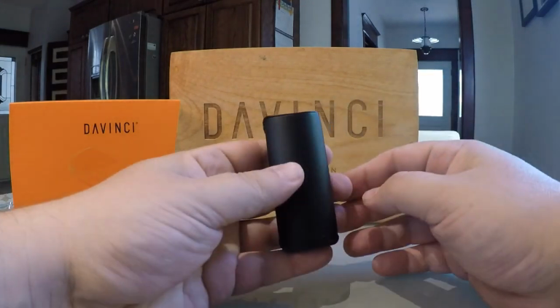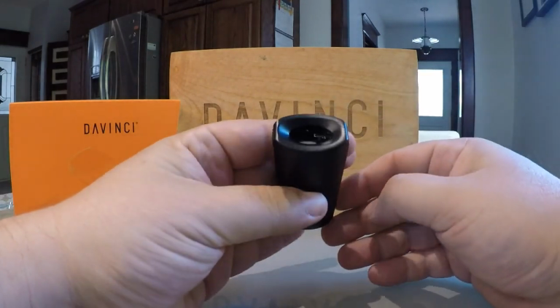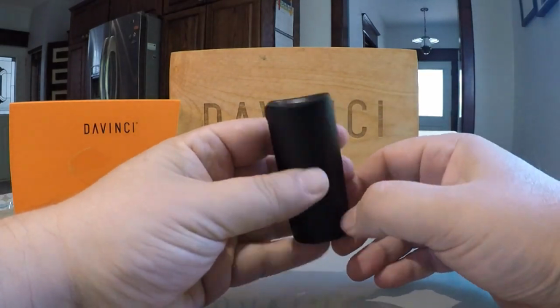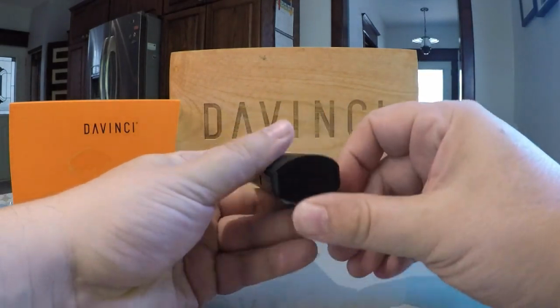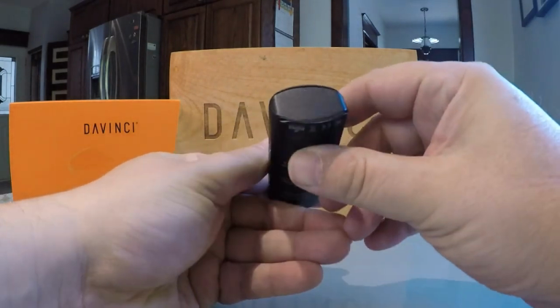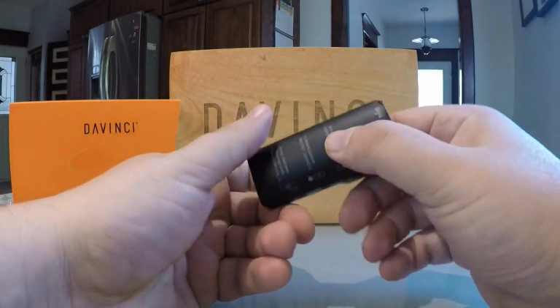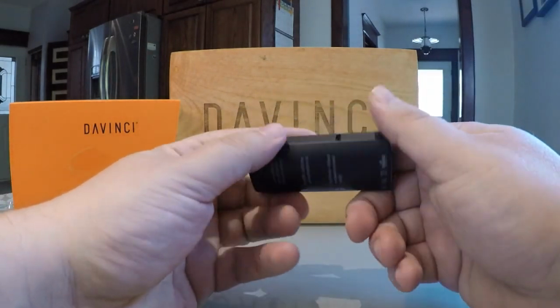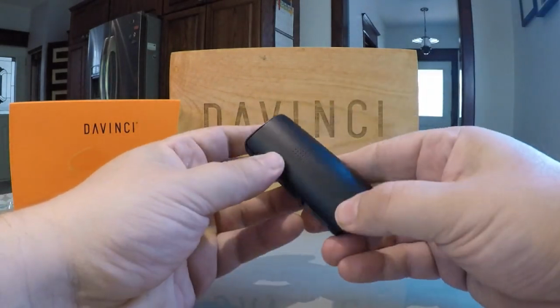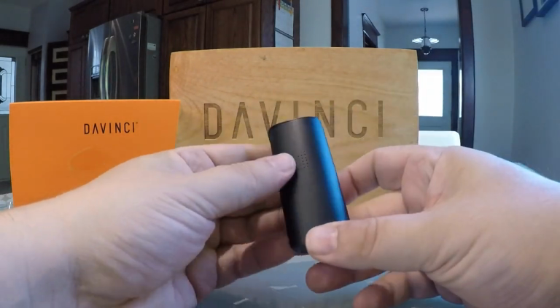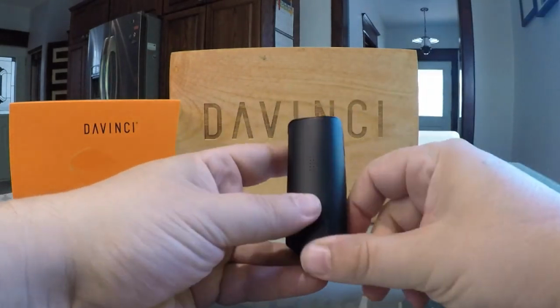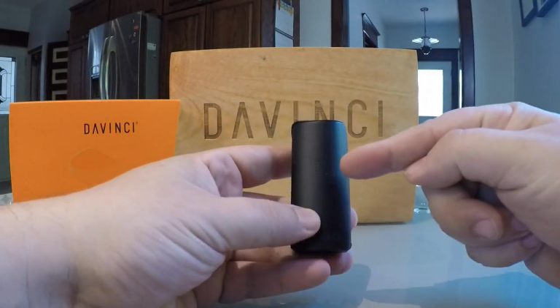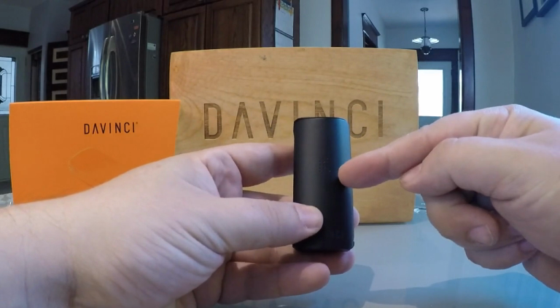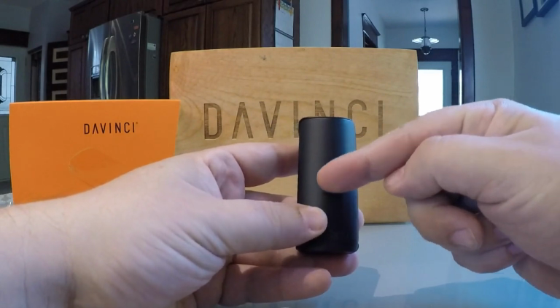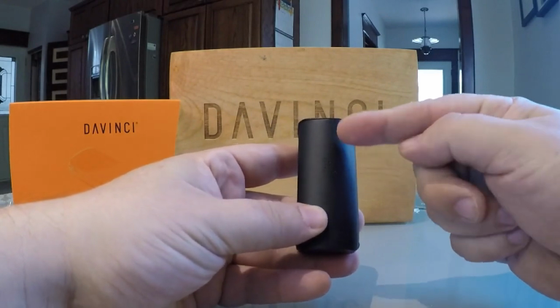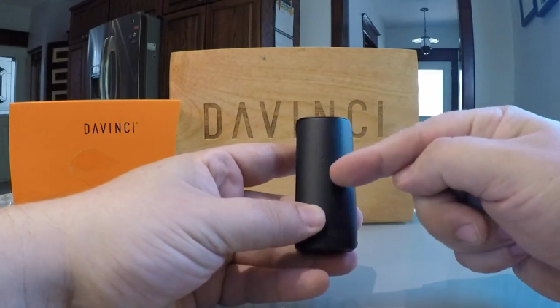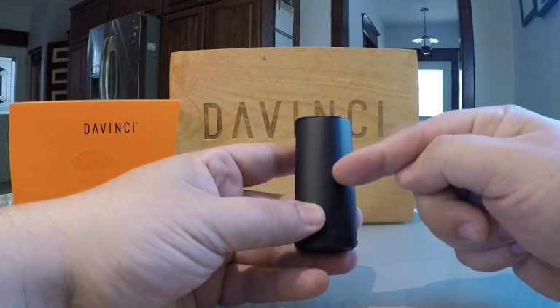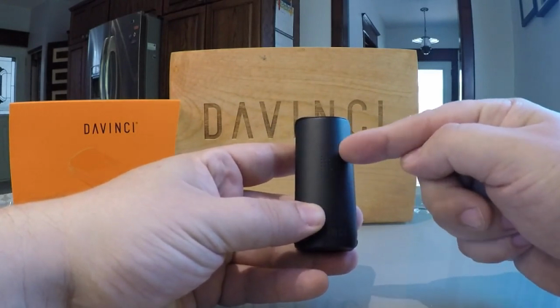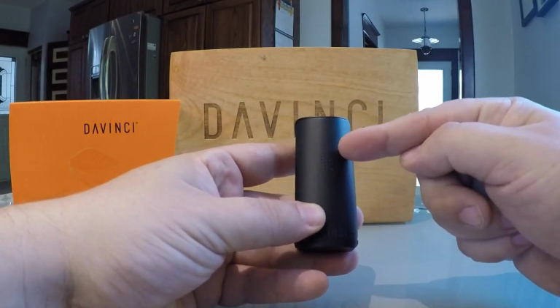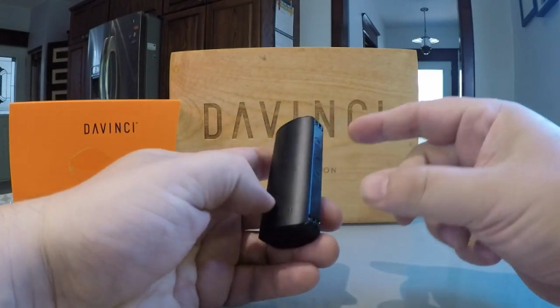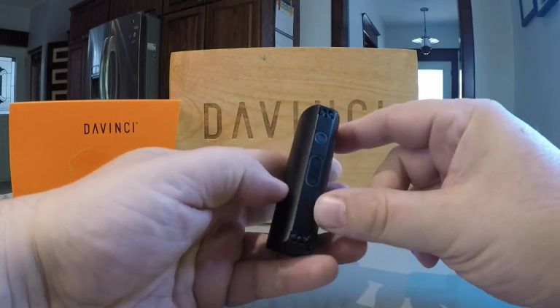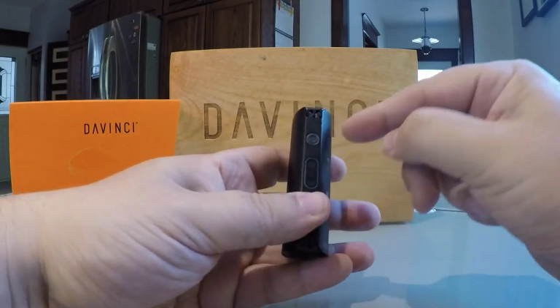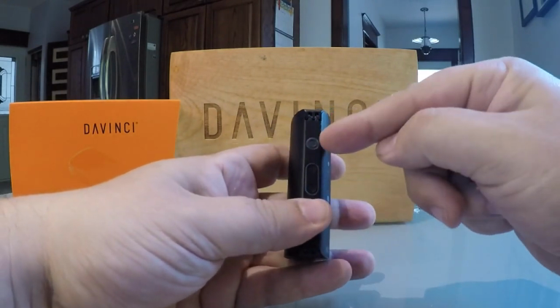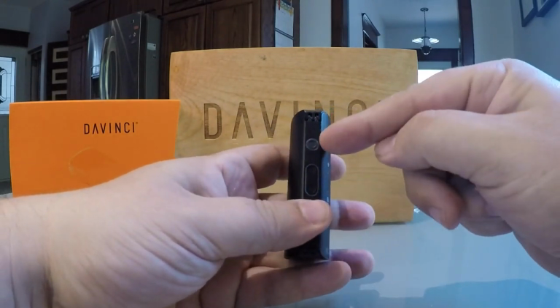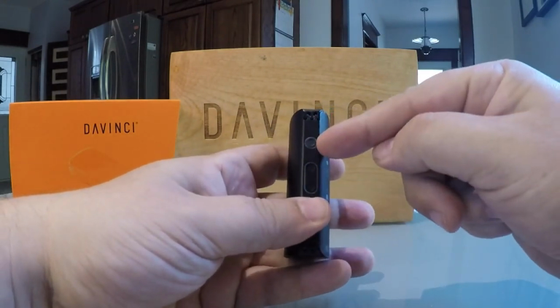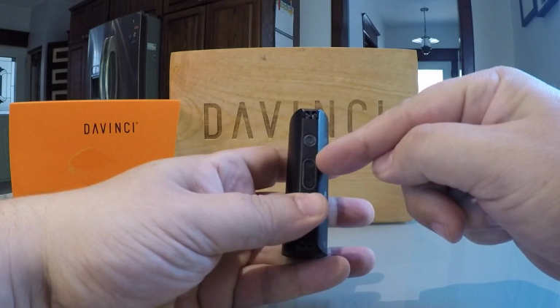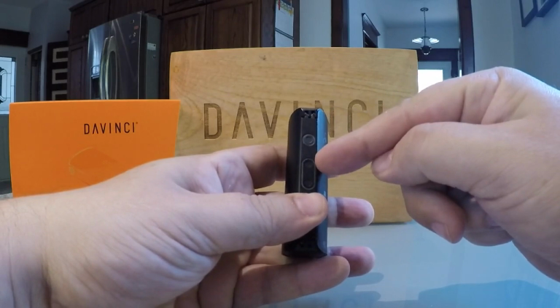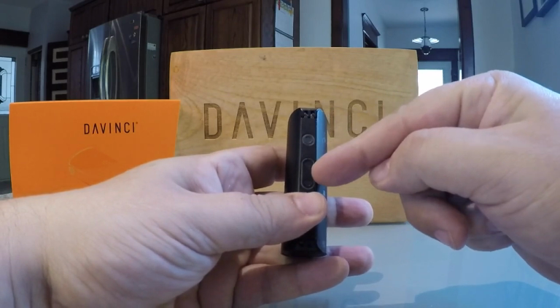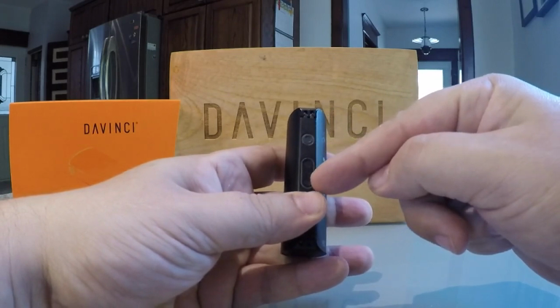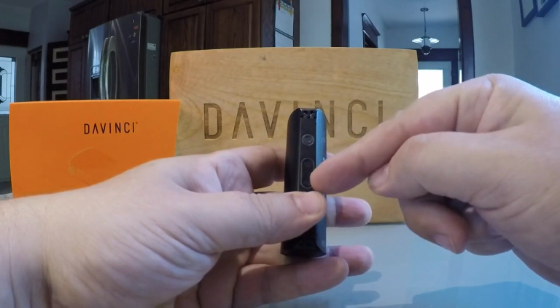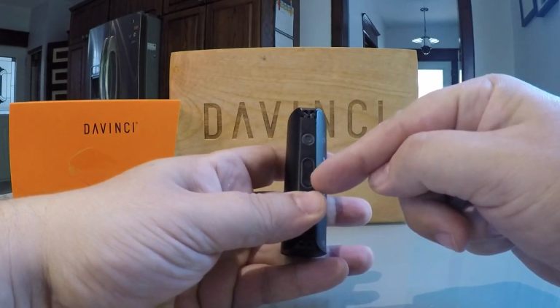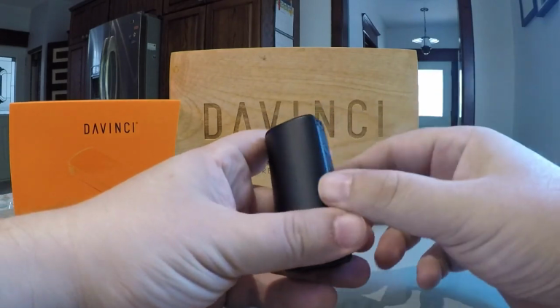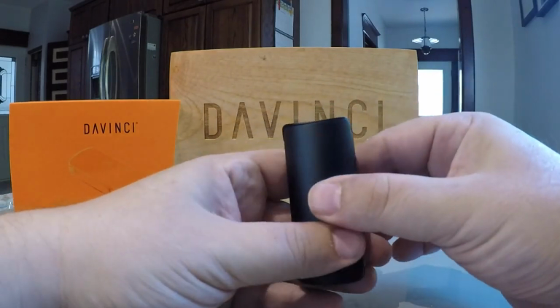The top and bottom compartments are covered with magnetic doors which snap shut nice and tight. On the side of the Micro you'll find the main power button as well as the up and down buttons. These control all the functions of the unit.